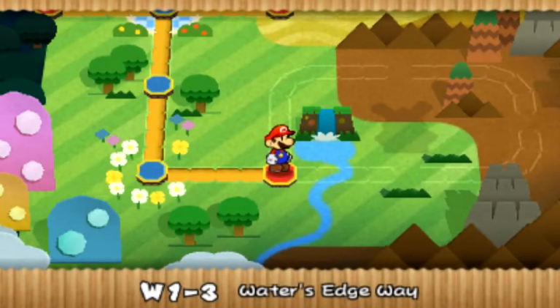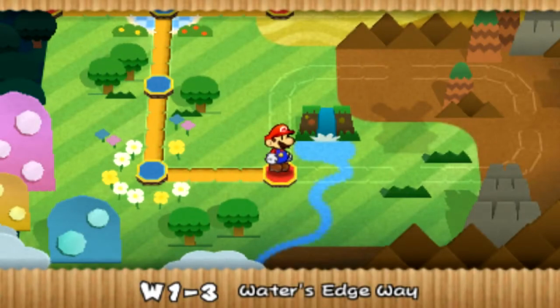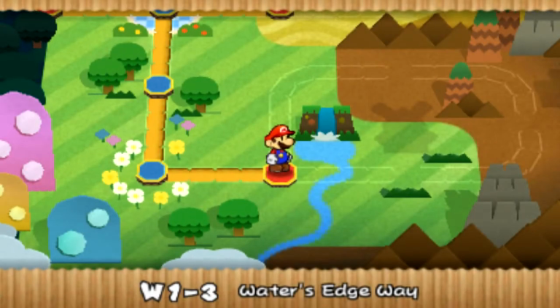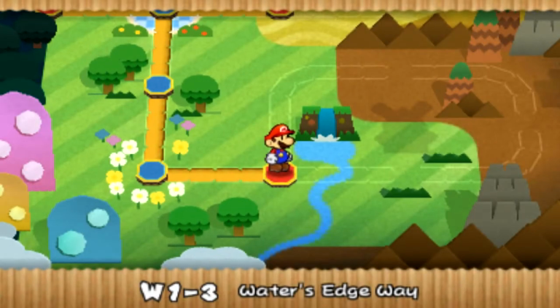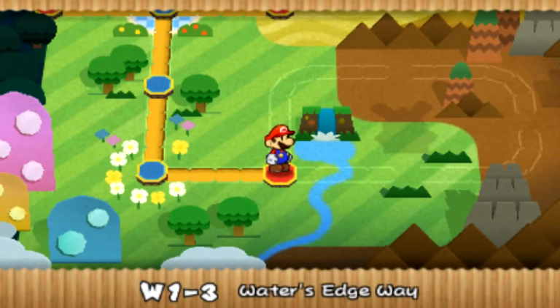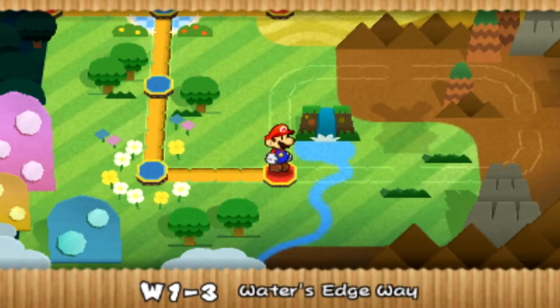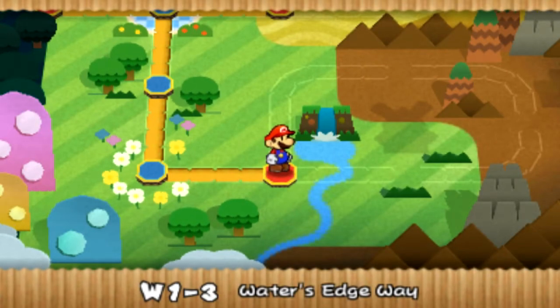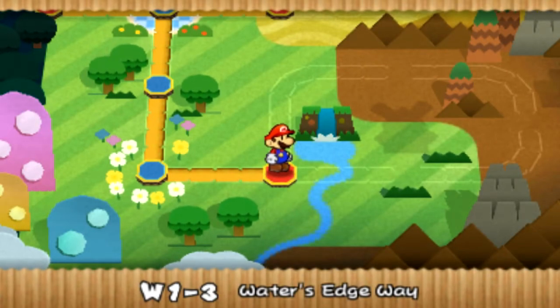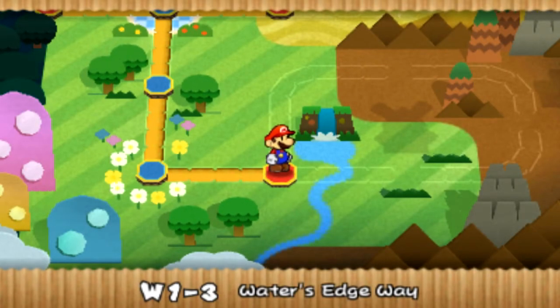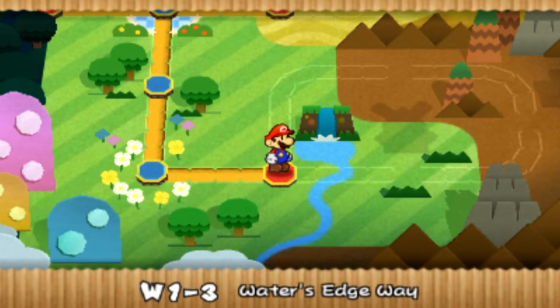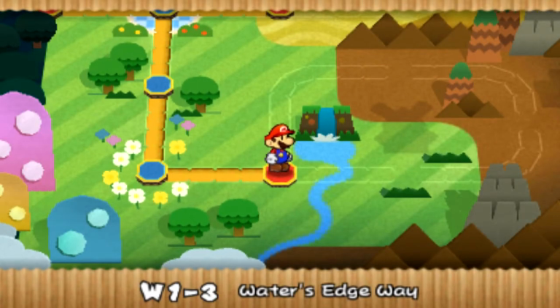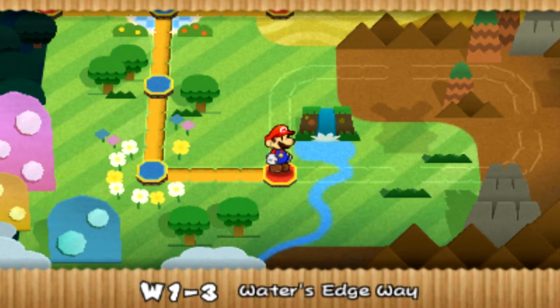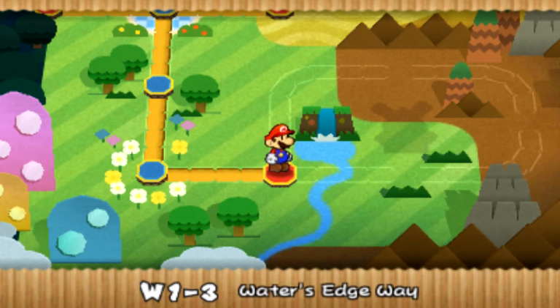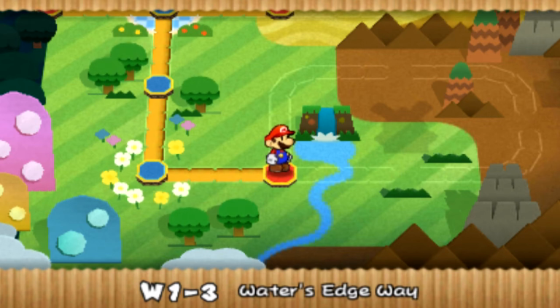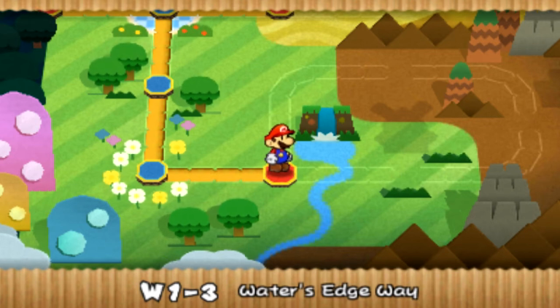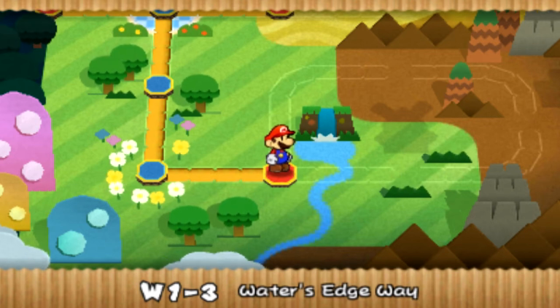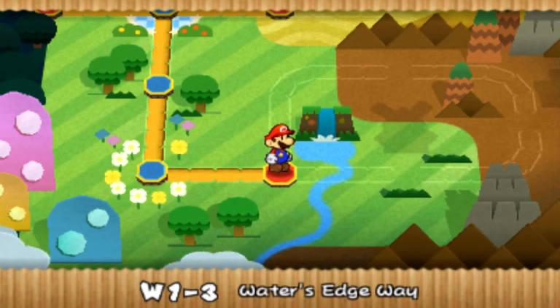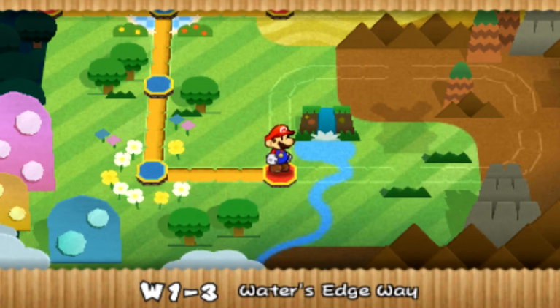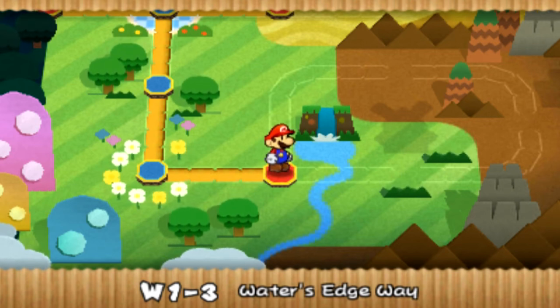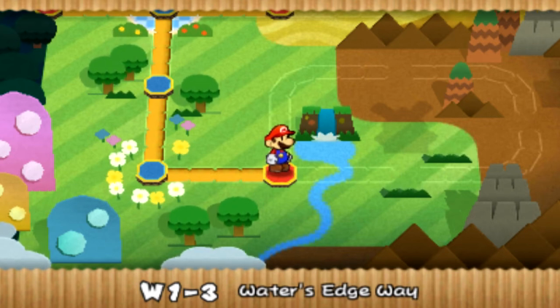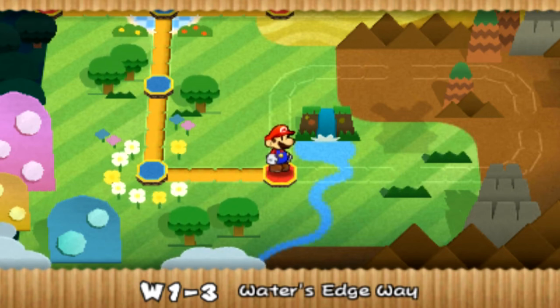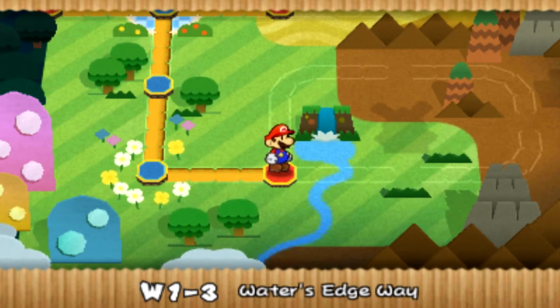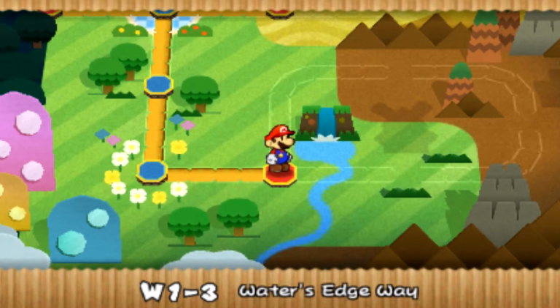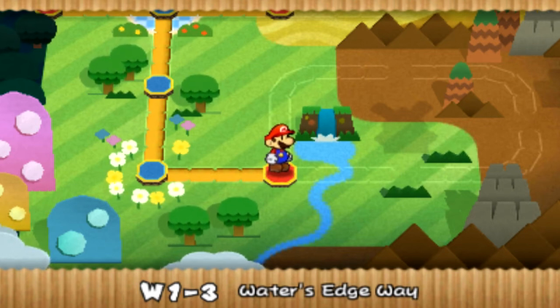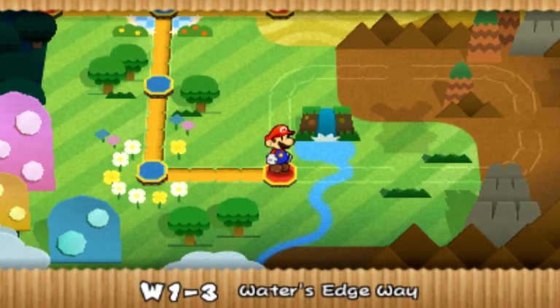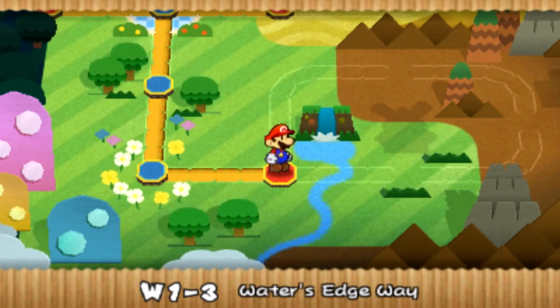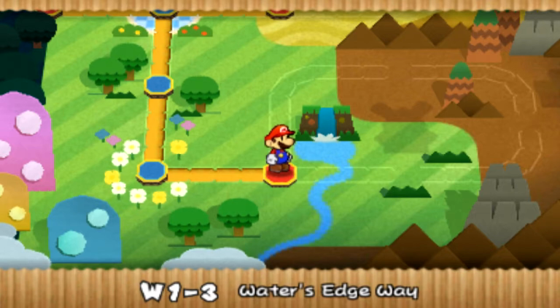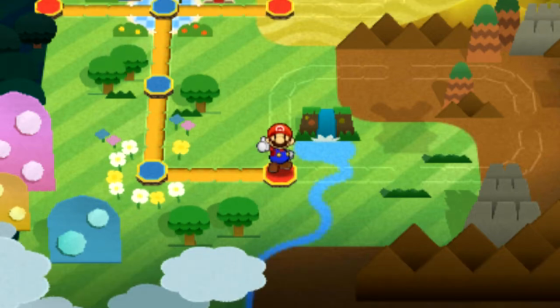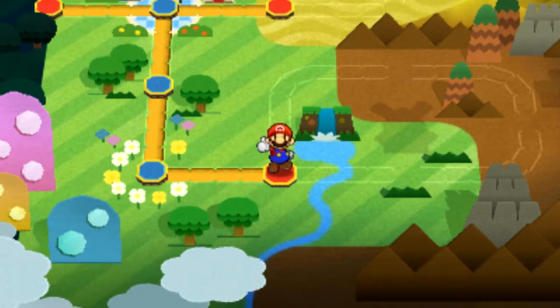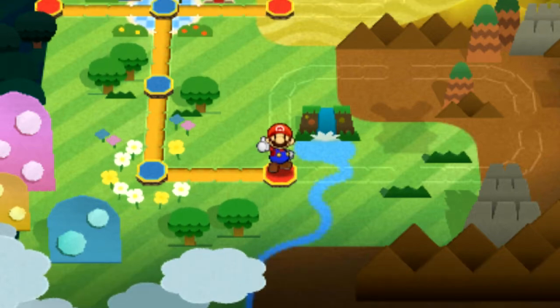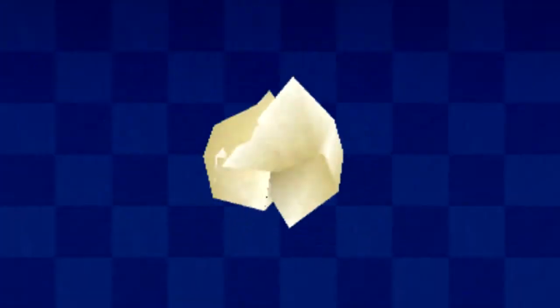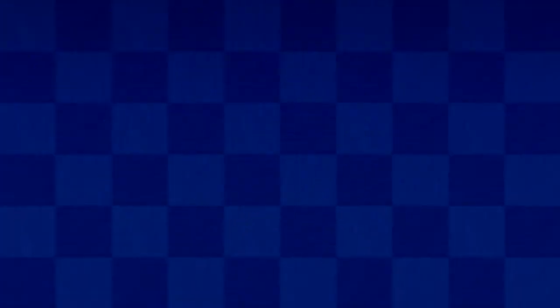This is Mikey from GameAnyone.com and welcome back to Paper Mario Sticker Star. This is level 1-3, Water's Edge Way.